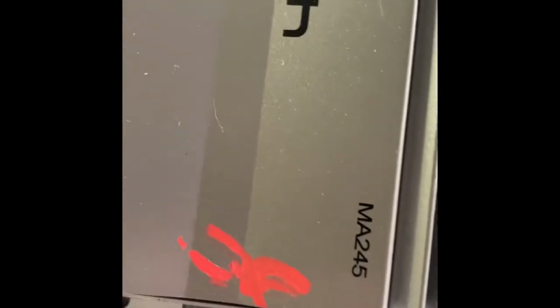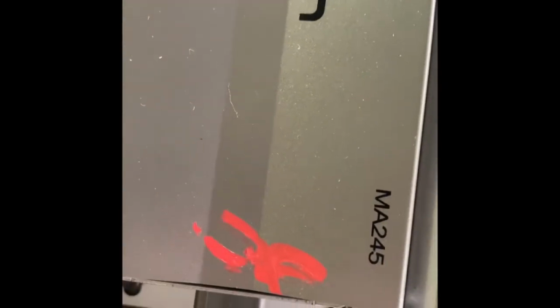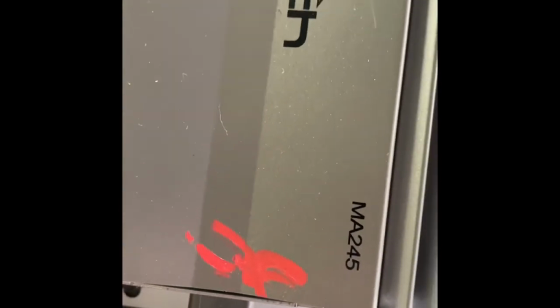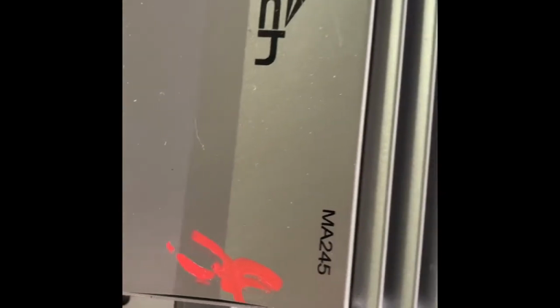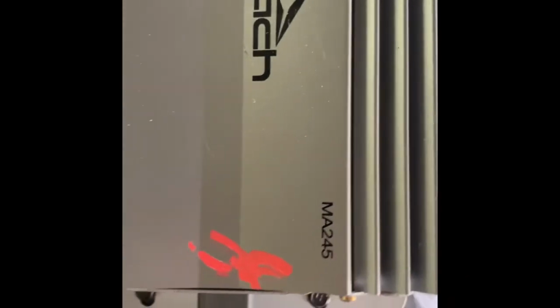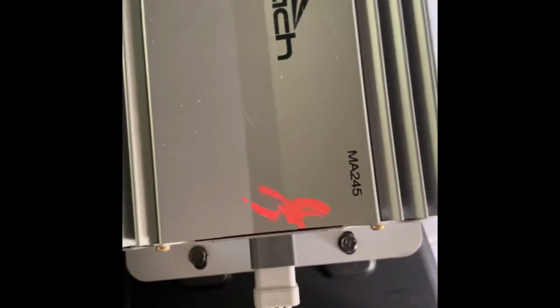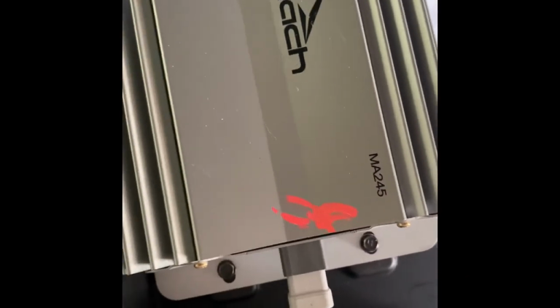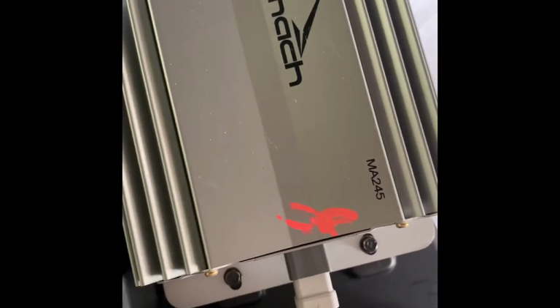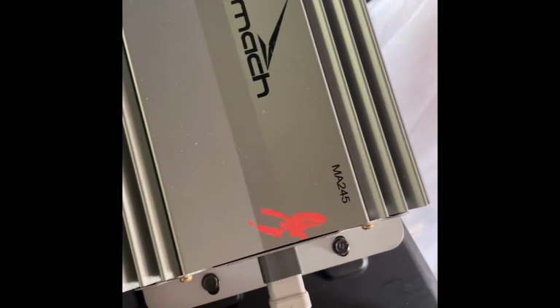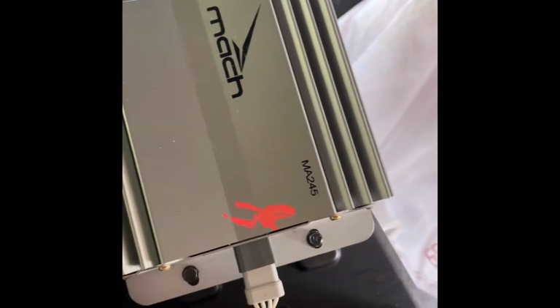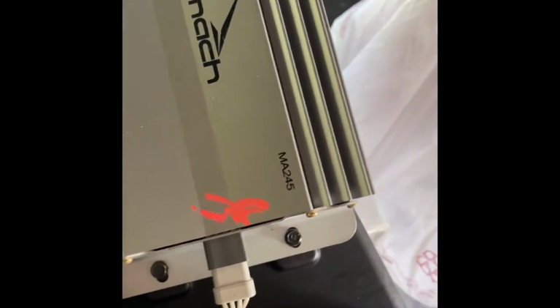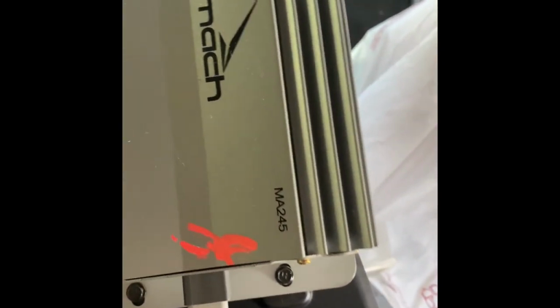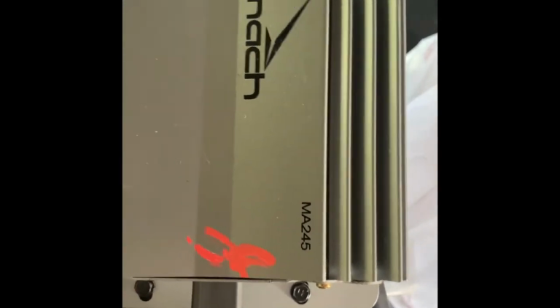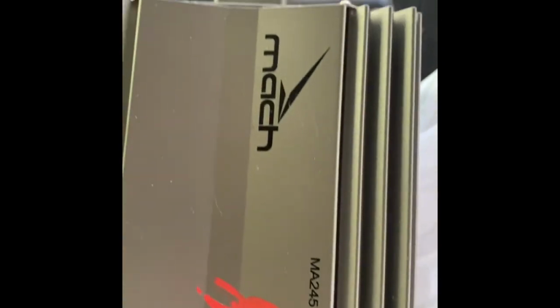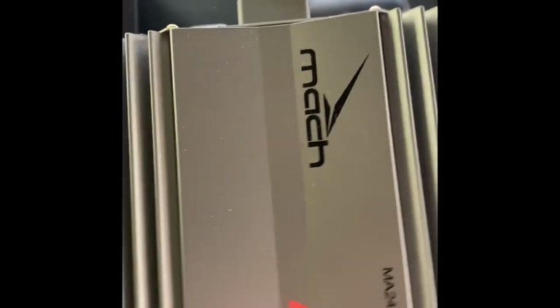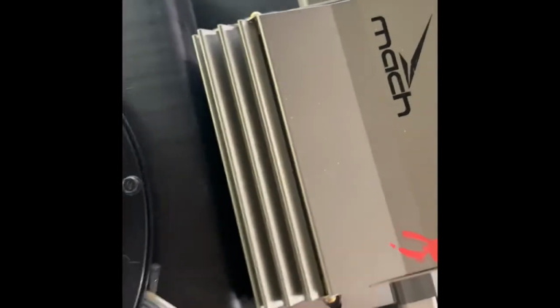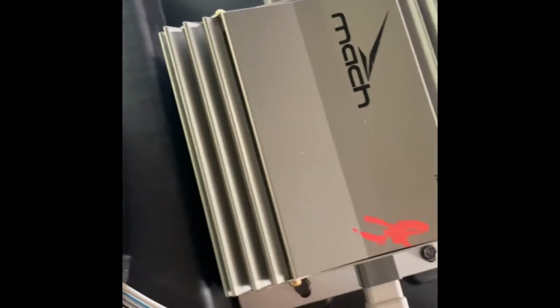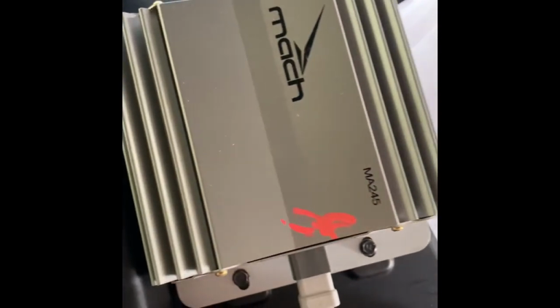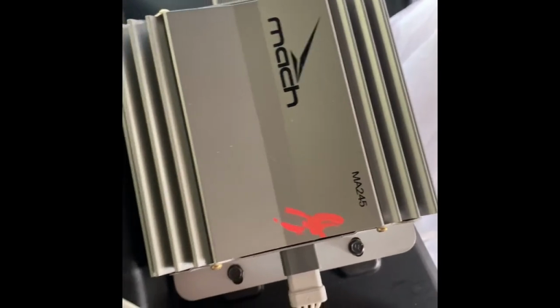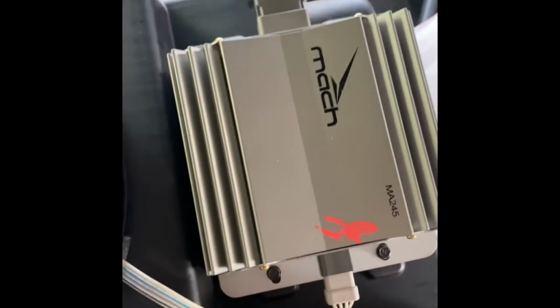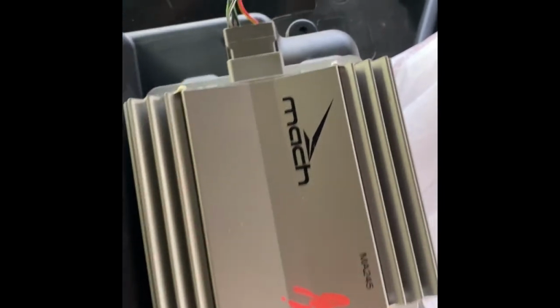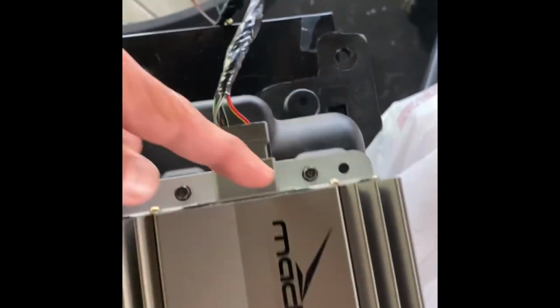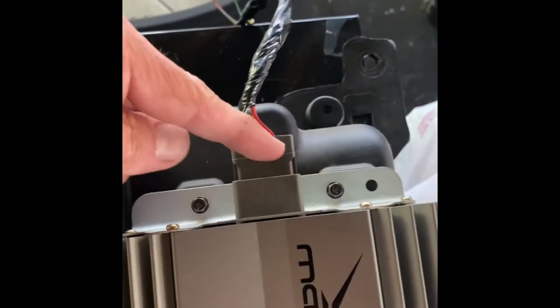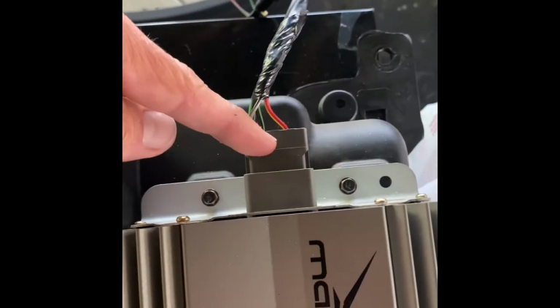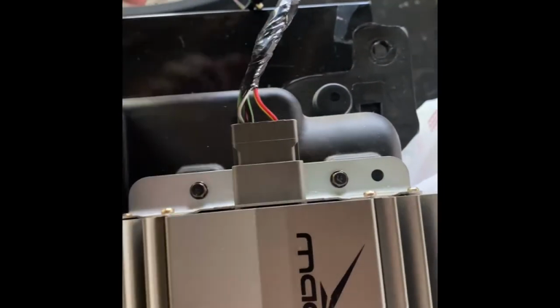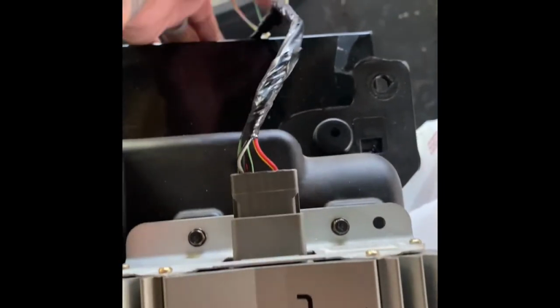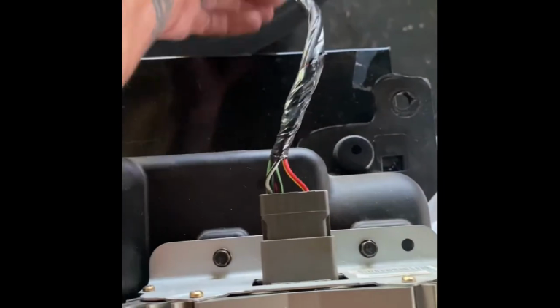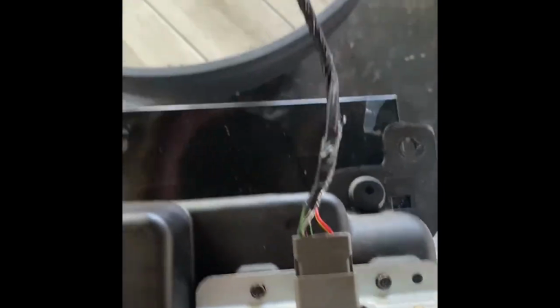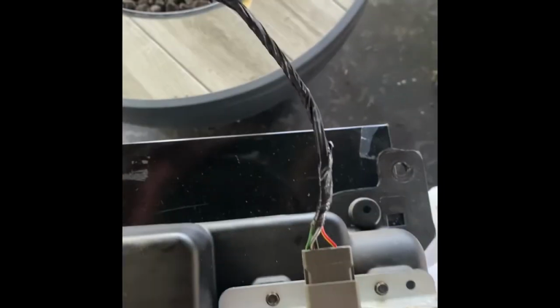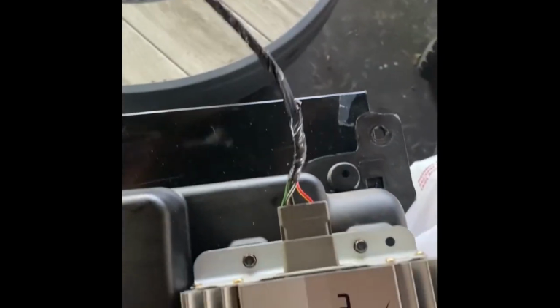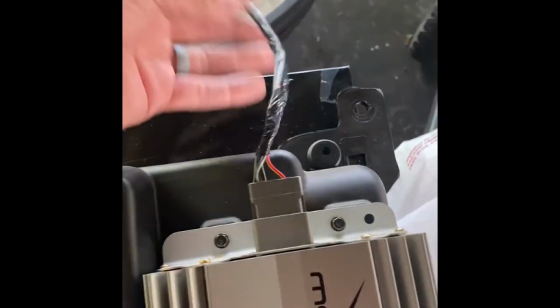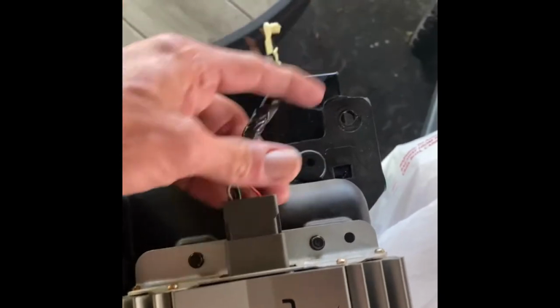Now I looked and looked online trying to find a wiring schematic. You can find plenty on Mustangs, but very little on the Escape and how to hook this up to a factory sound system.